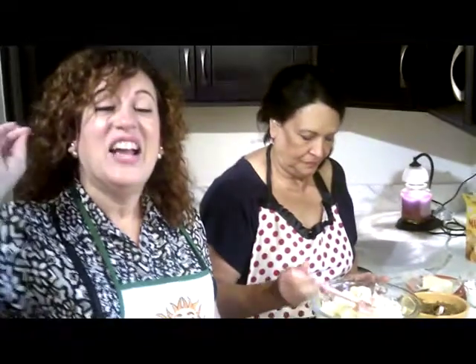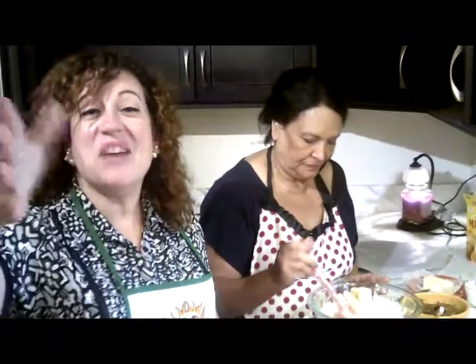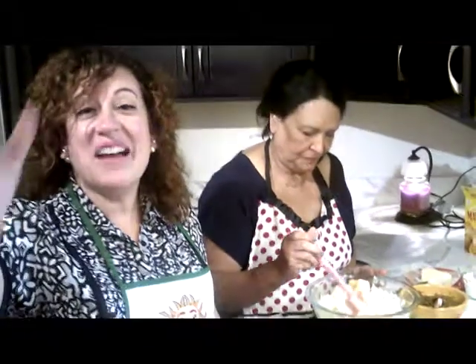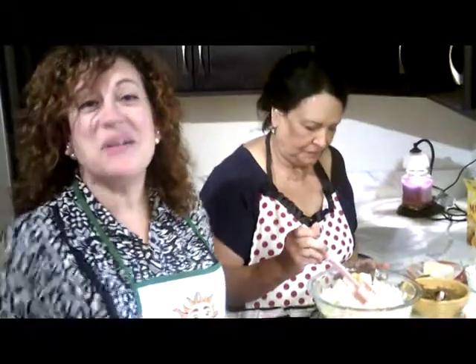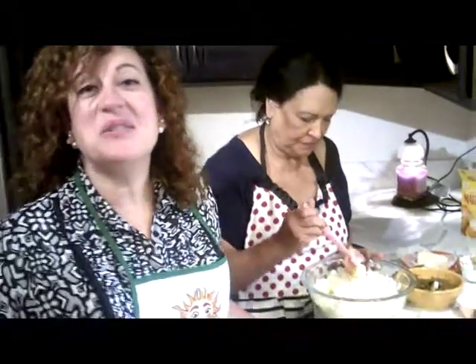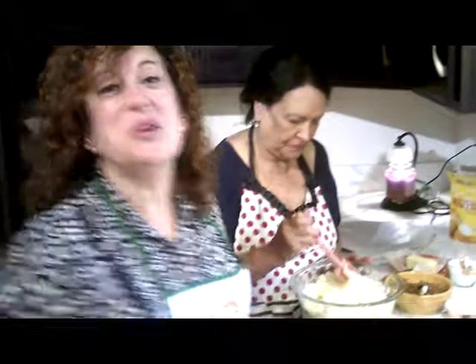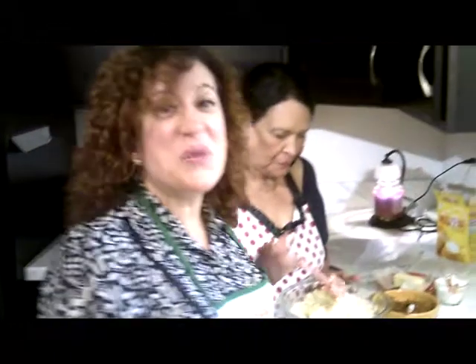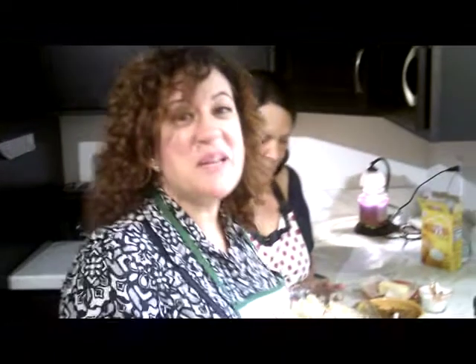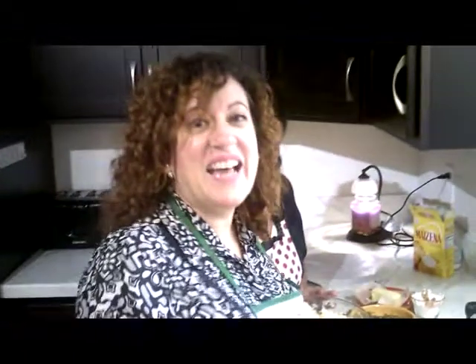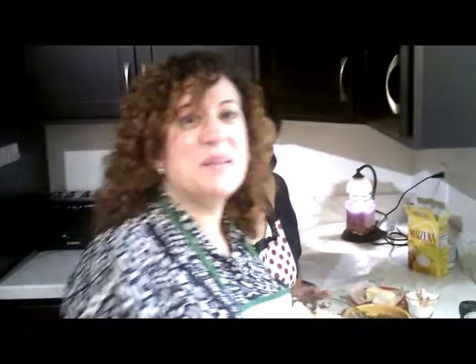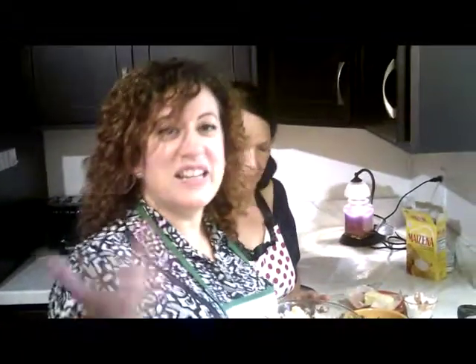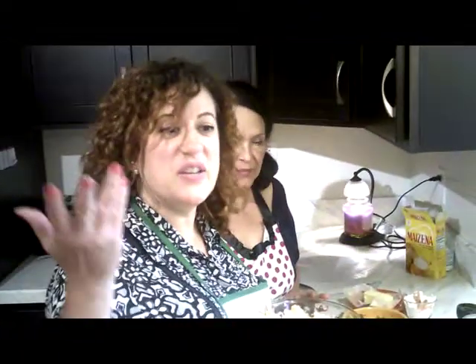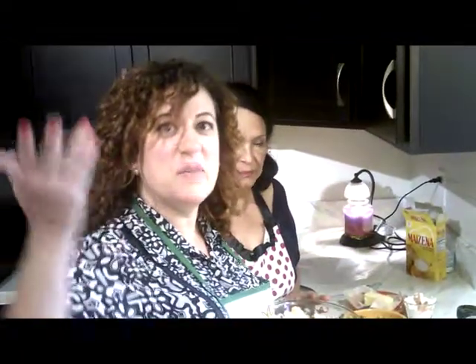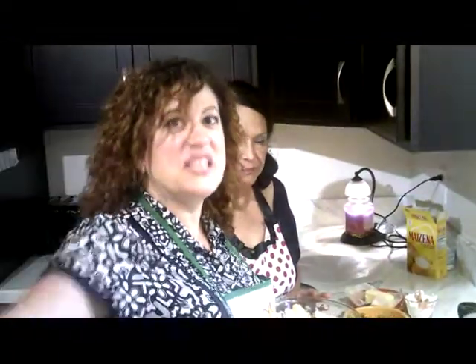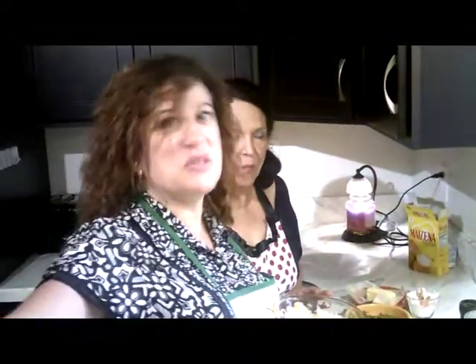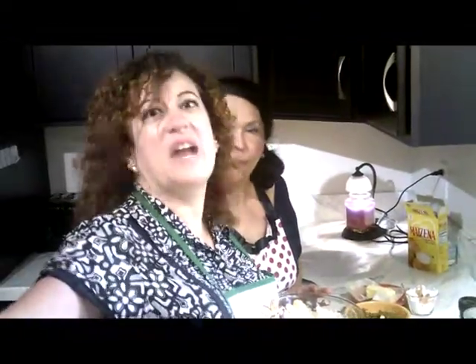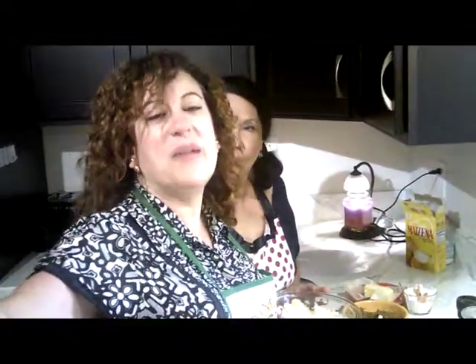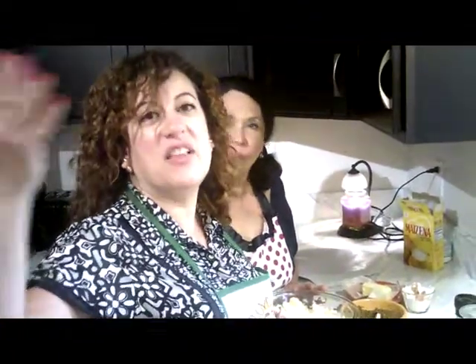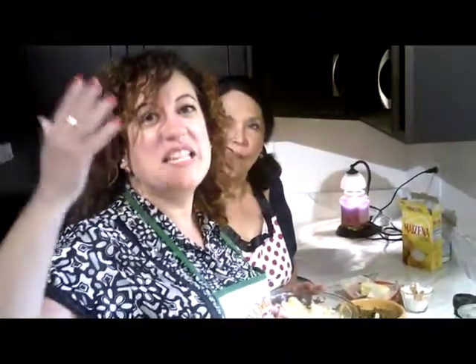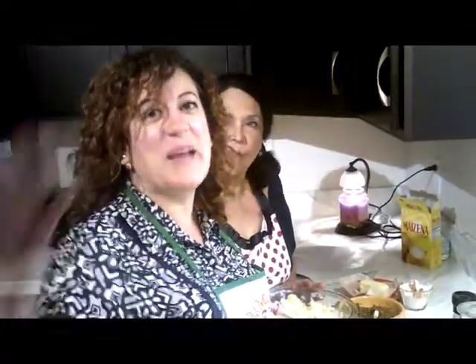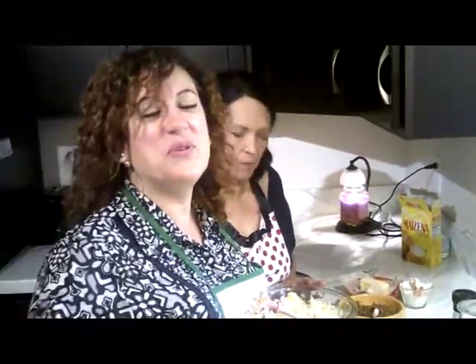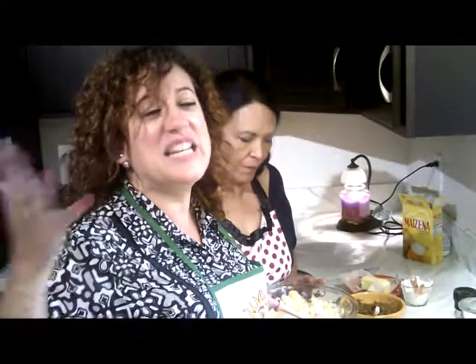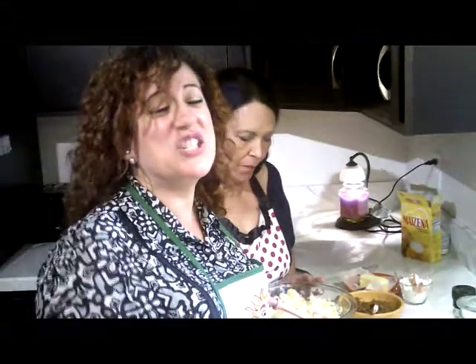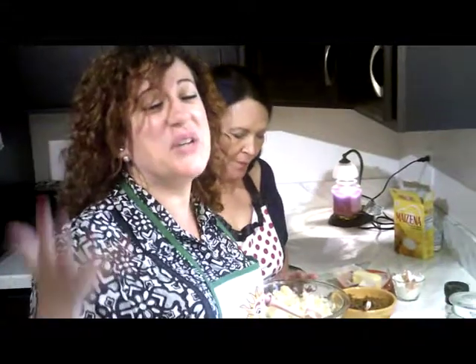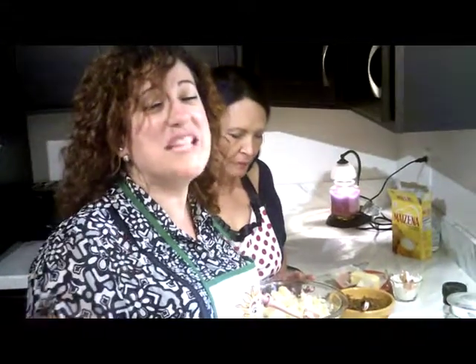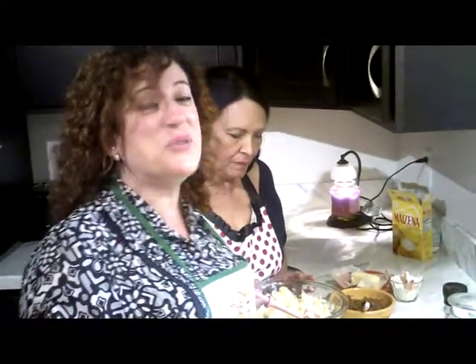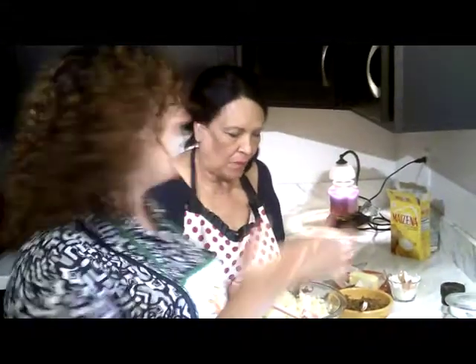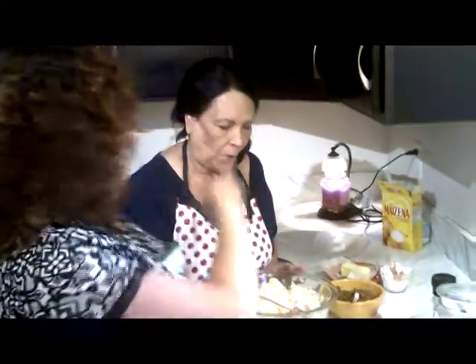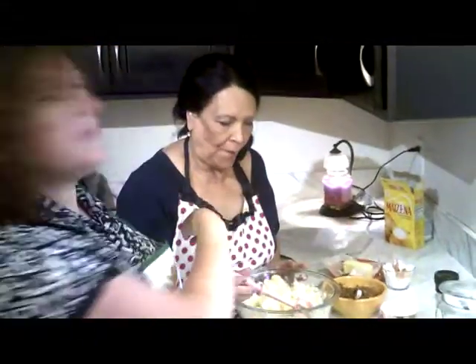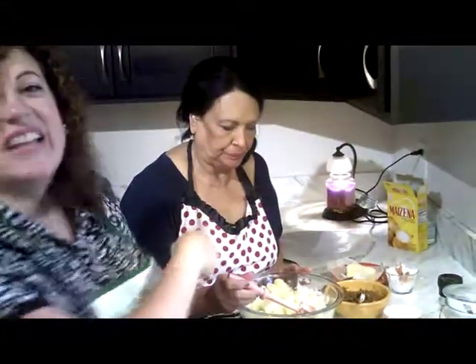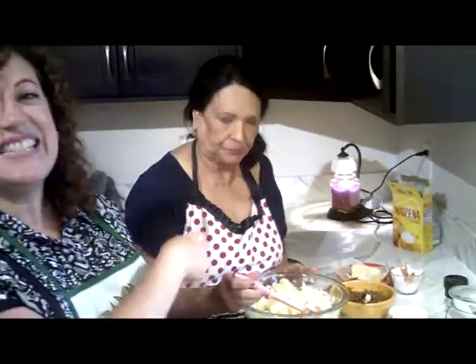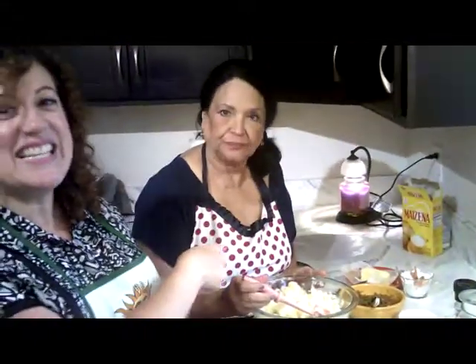Hello everybody, welcome to Totally Mehdi. I'm so glad that you're here — make sure that you subscribe. We have a lot of Hispanic food, delicious food, amazing food, and I'm here with my Aunt Daisy.